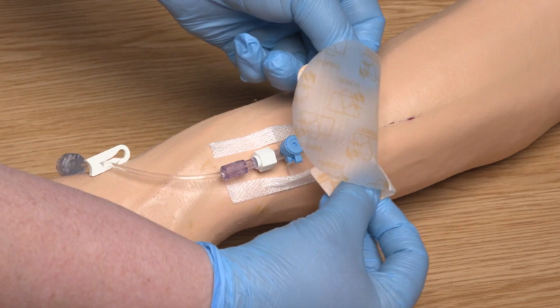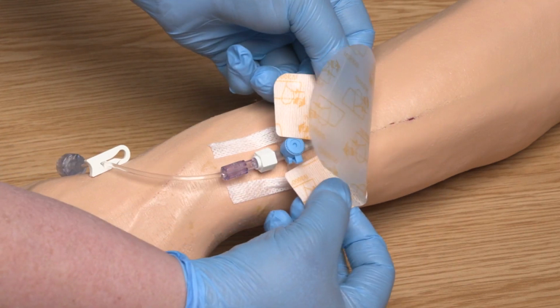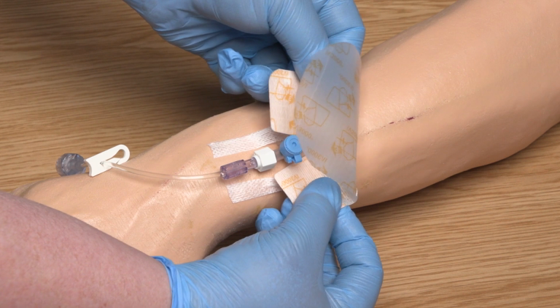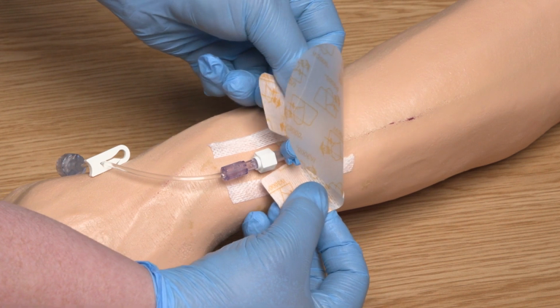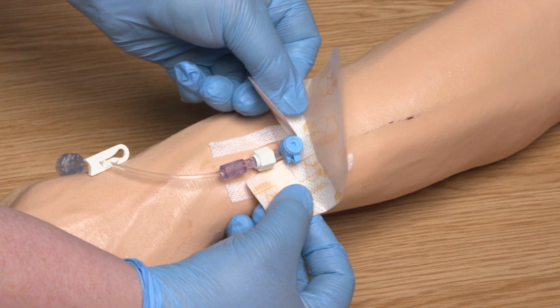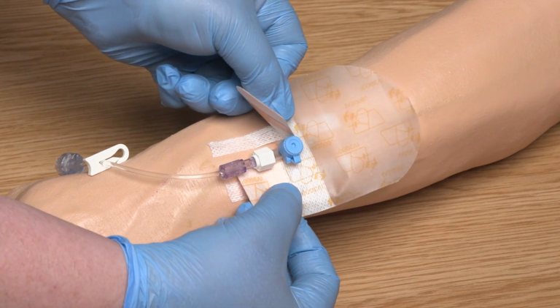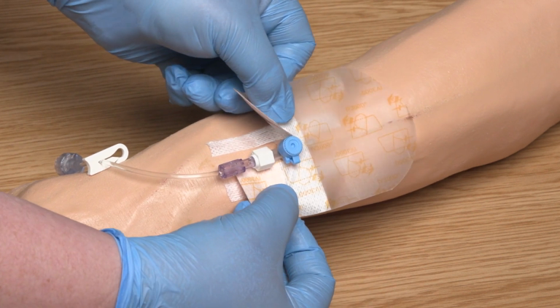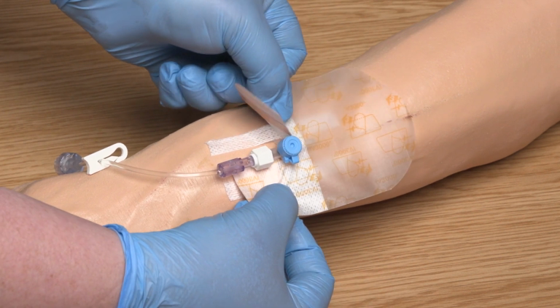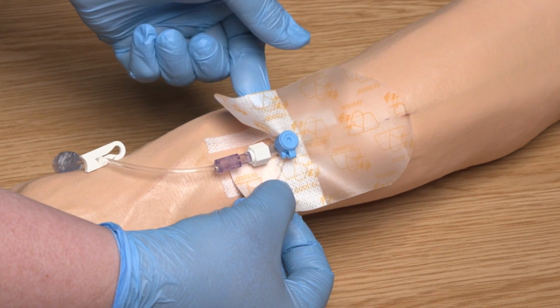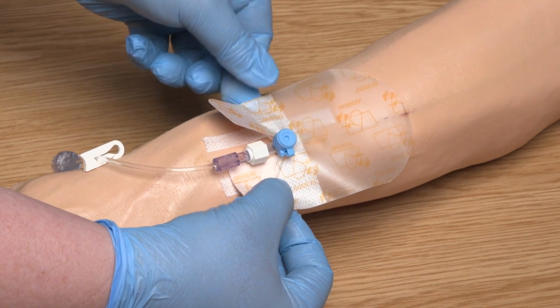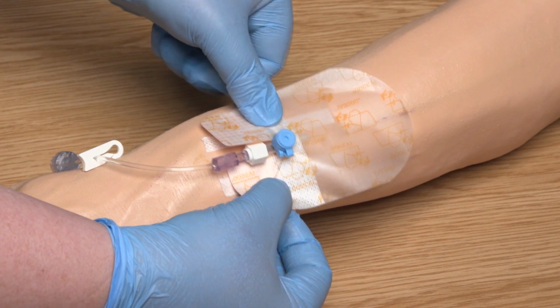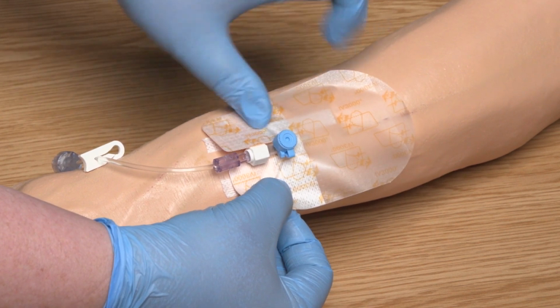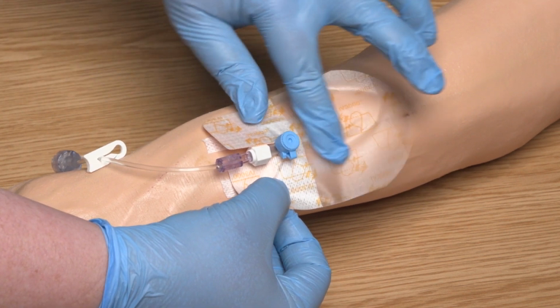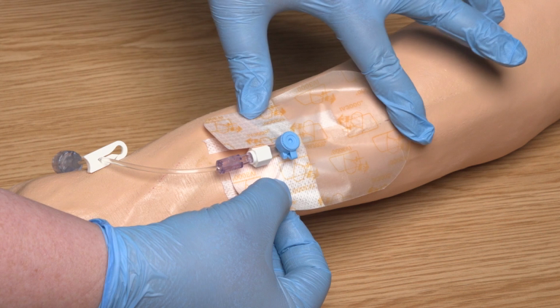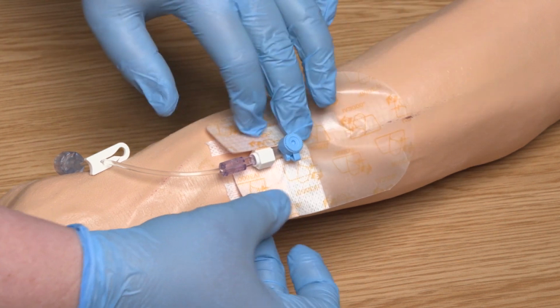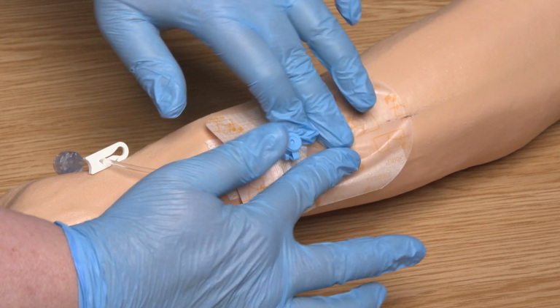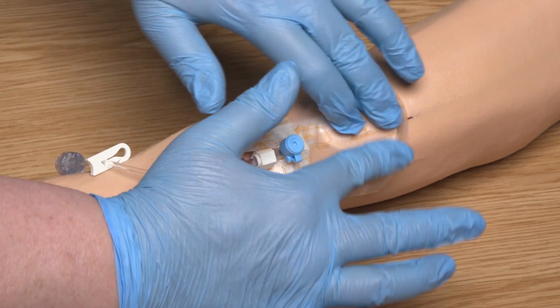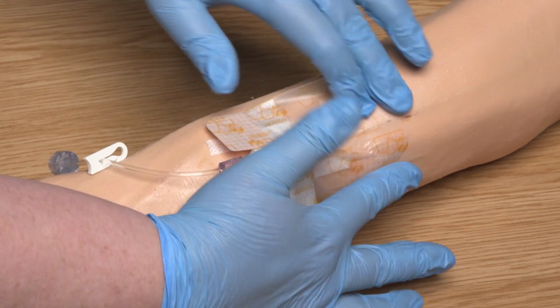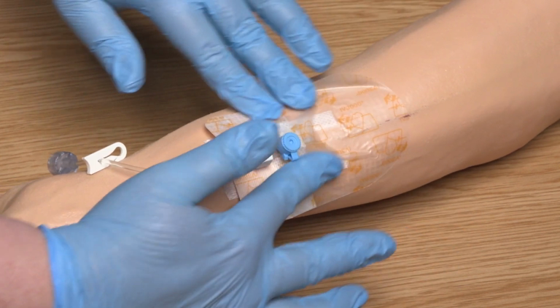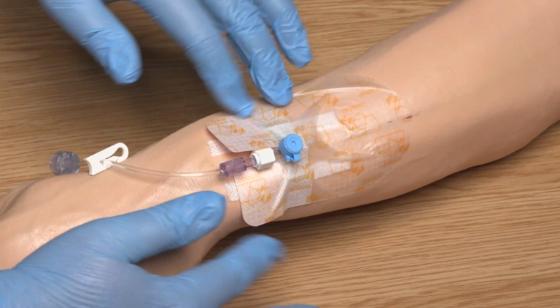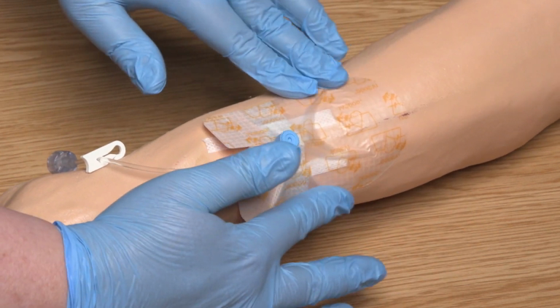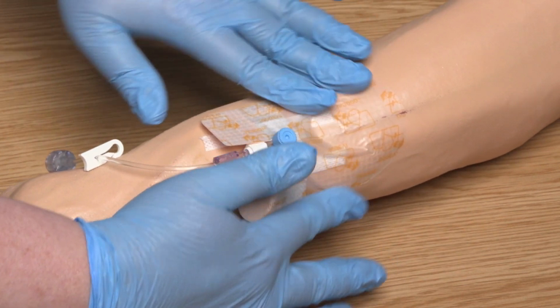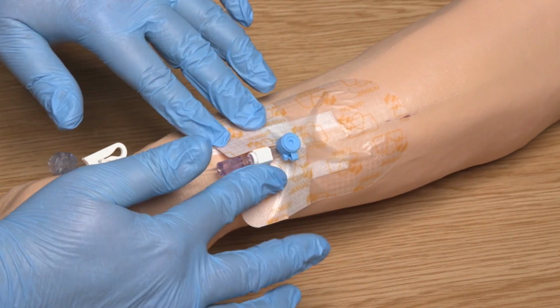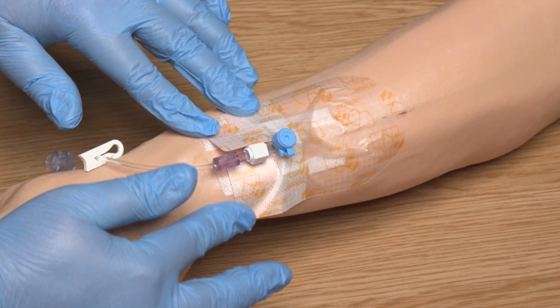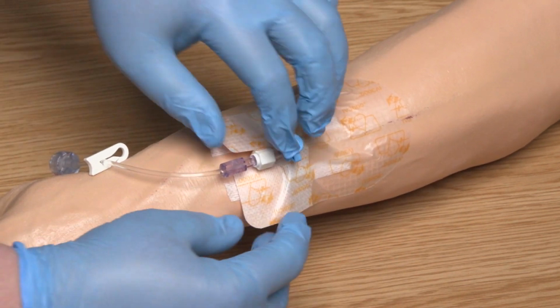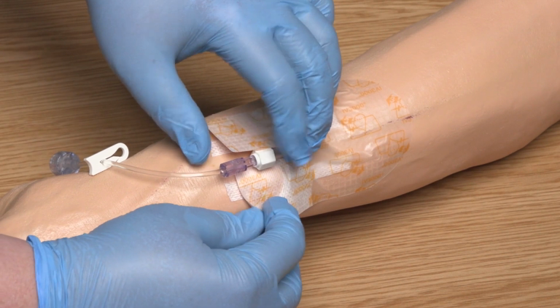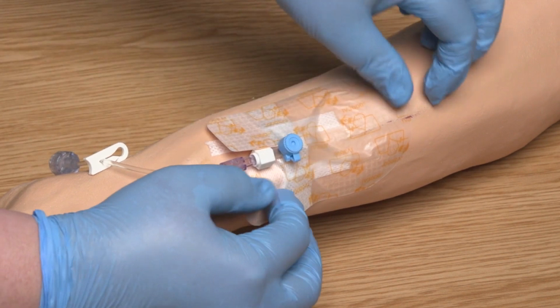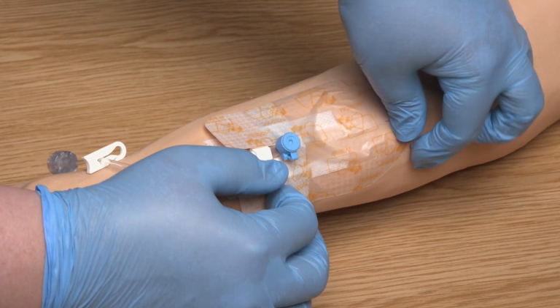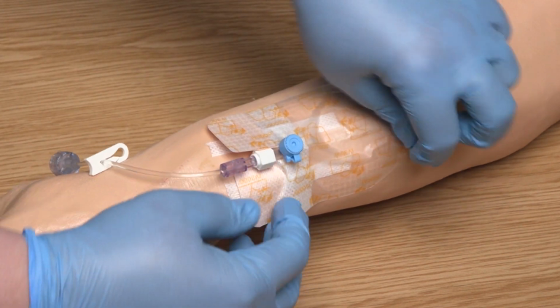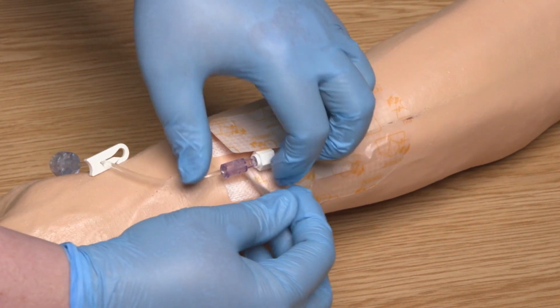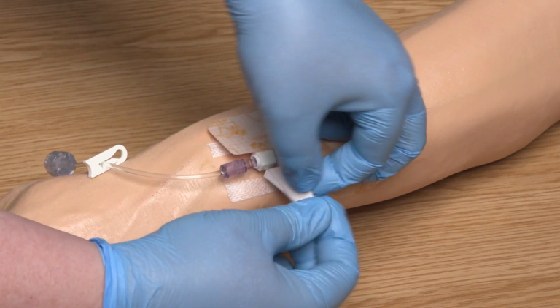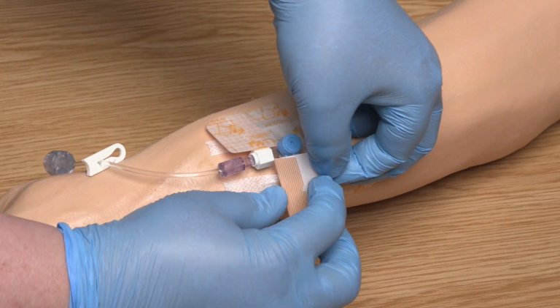The next step is to apply the dressing. This should fit closely around the hub of the cannula and should be flat against the skin with no creases, both of which prevent the cannula moving under the dressing and reduce the risk of infection.